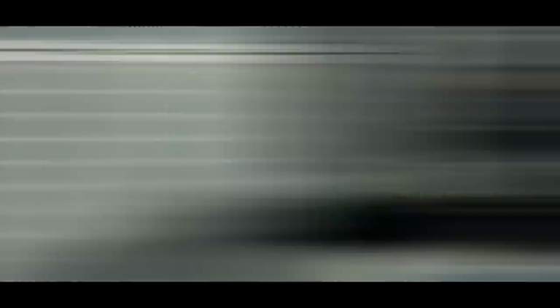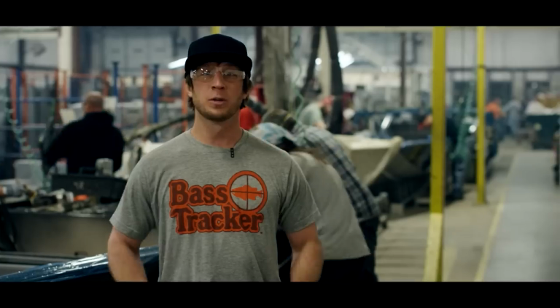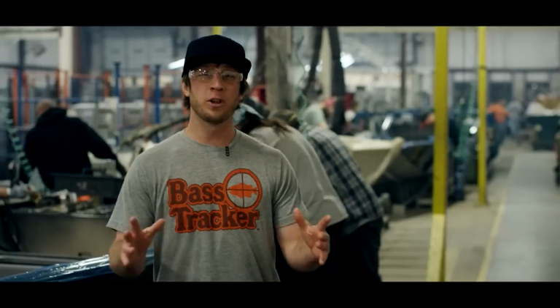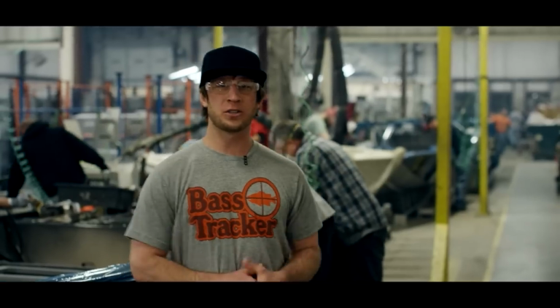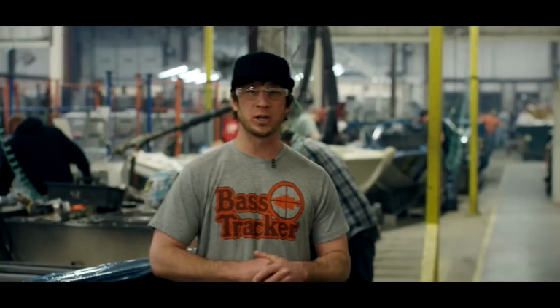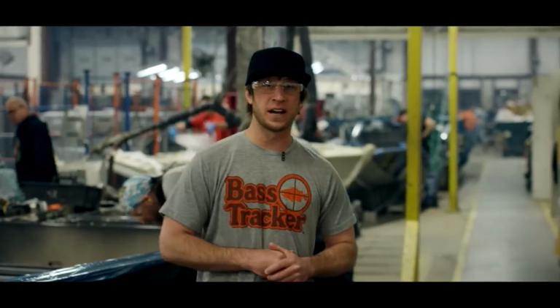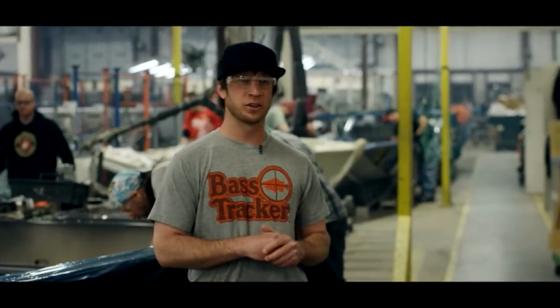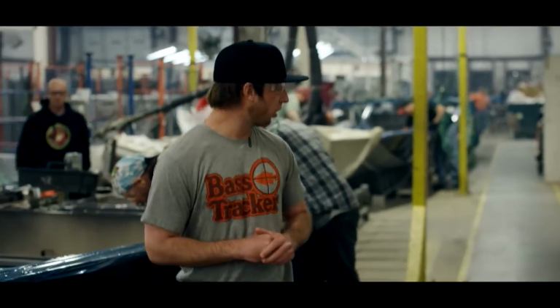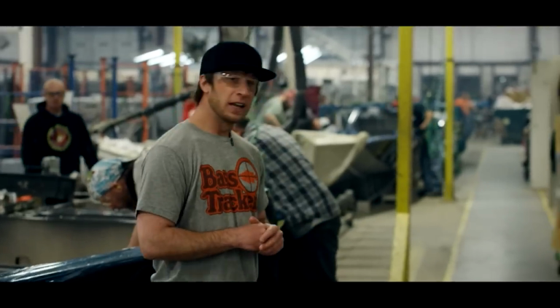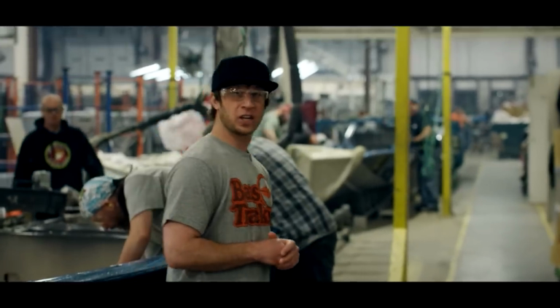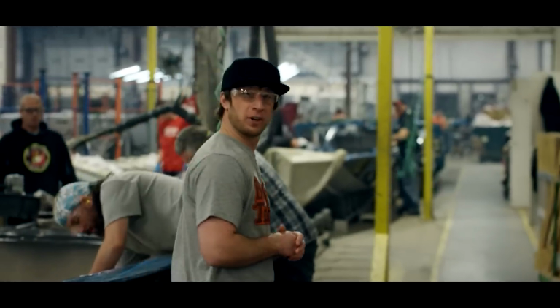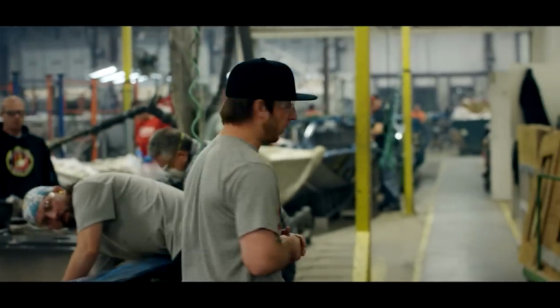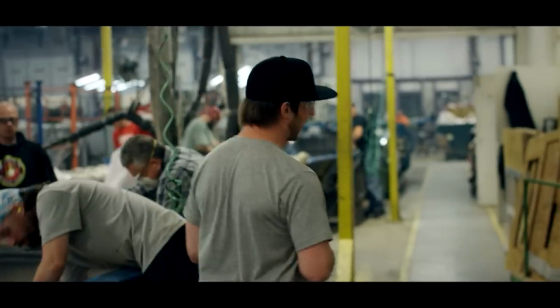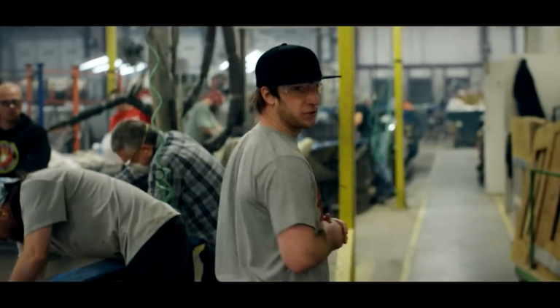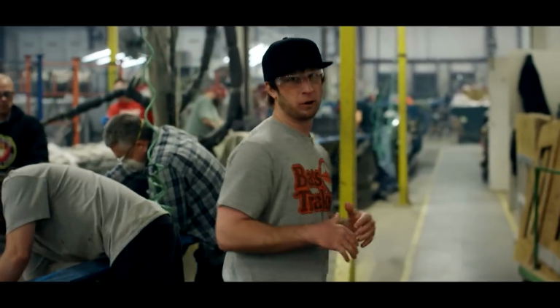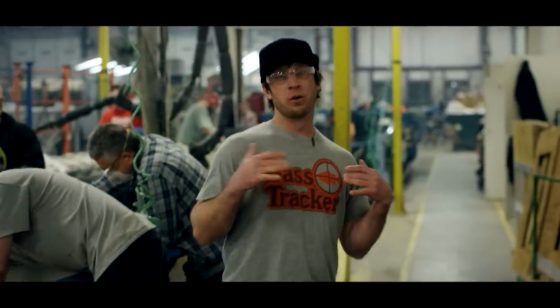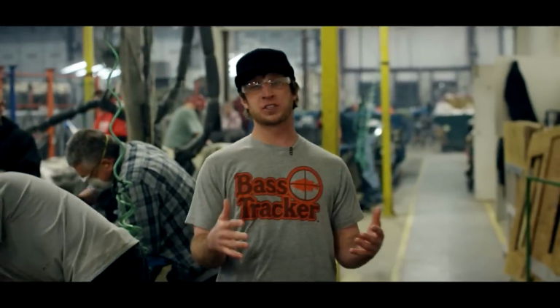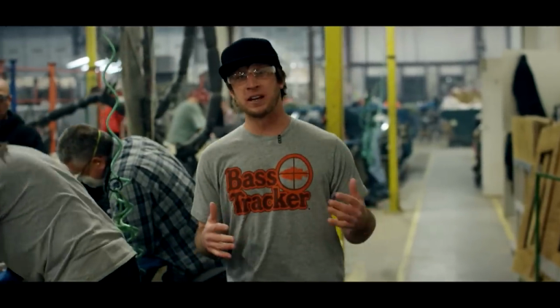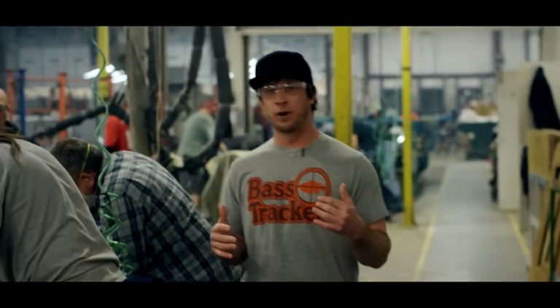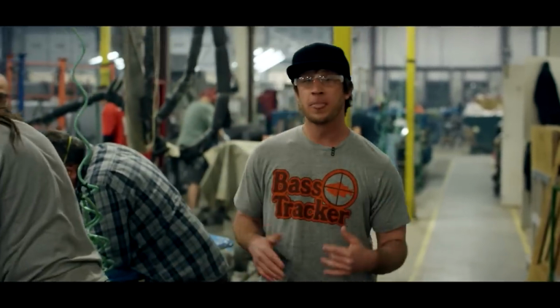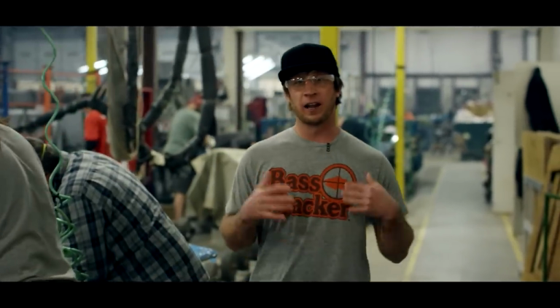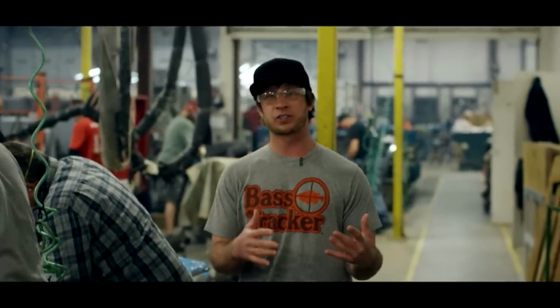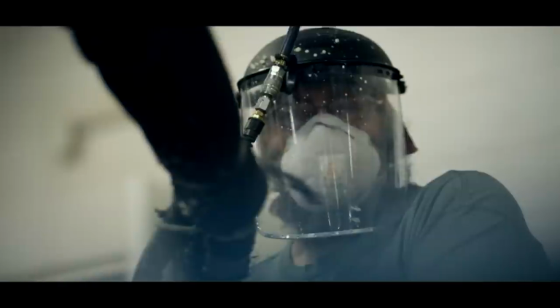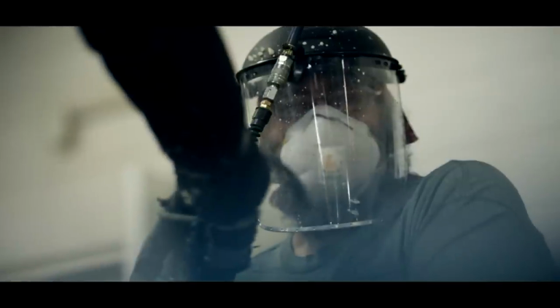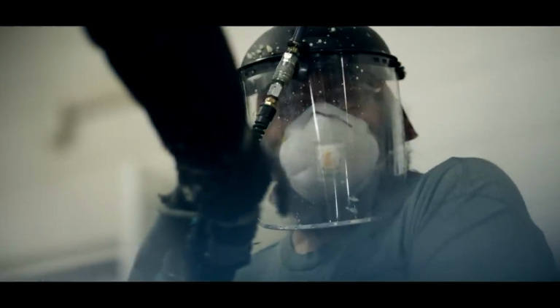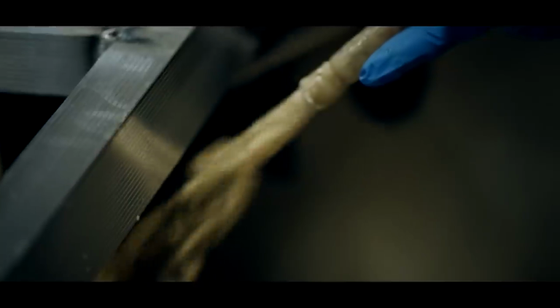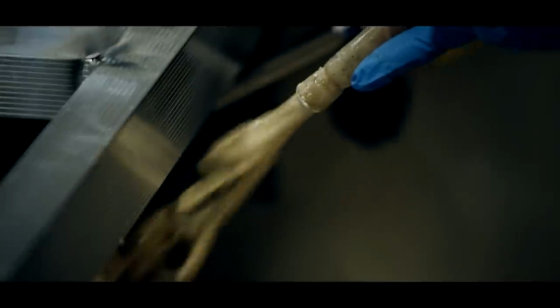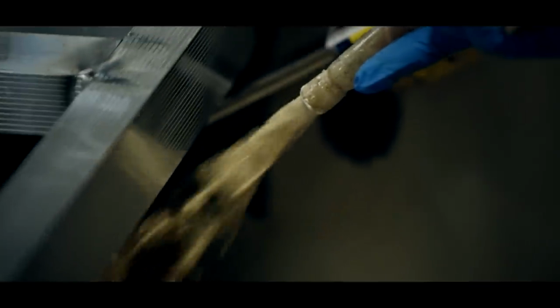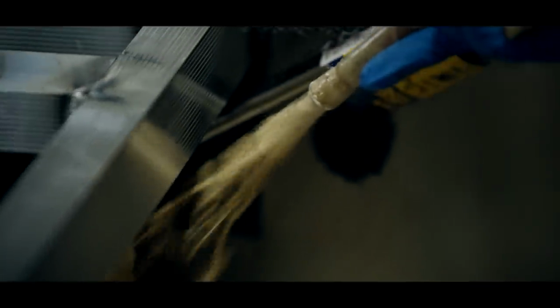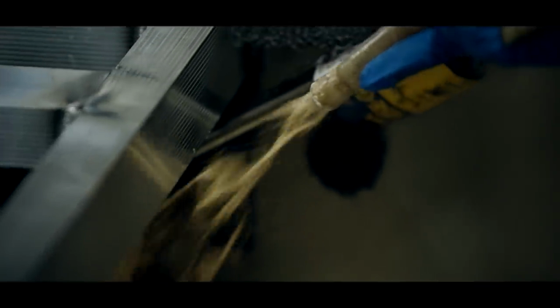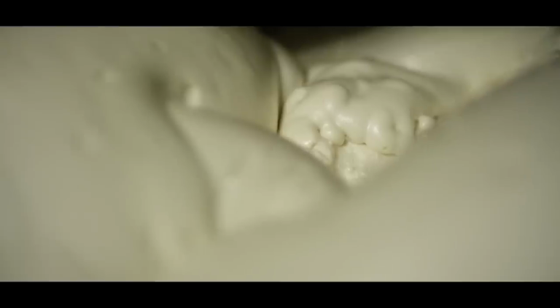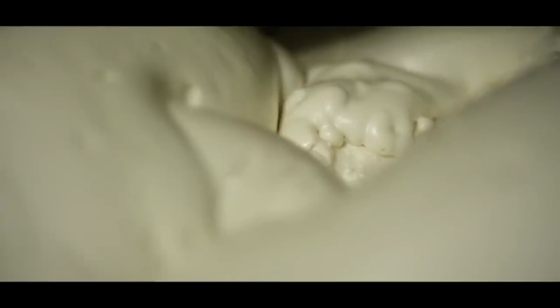Before the pressure-treated decks are installed, each cavity of the boat is filled with an expanding foam that adds strength and flotation before it gets on the water.